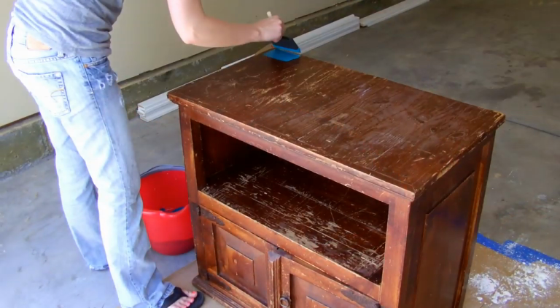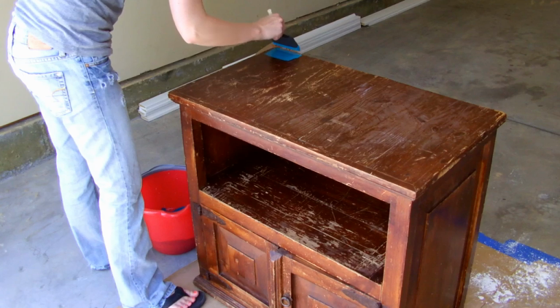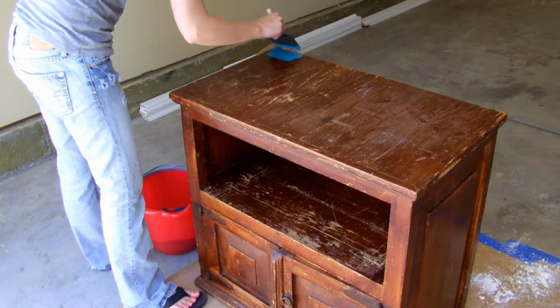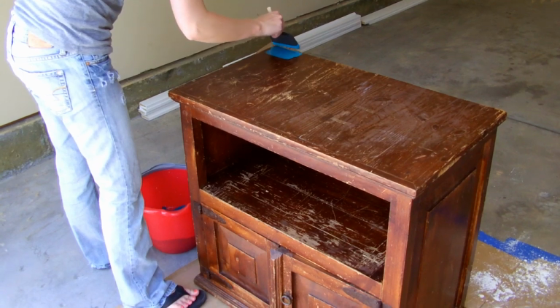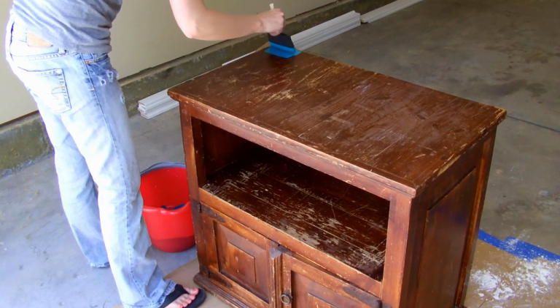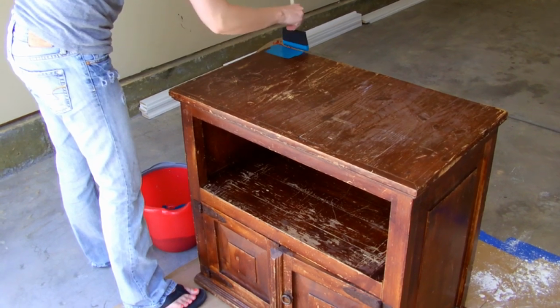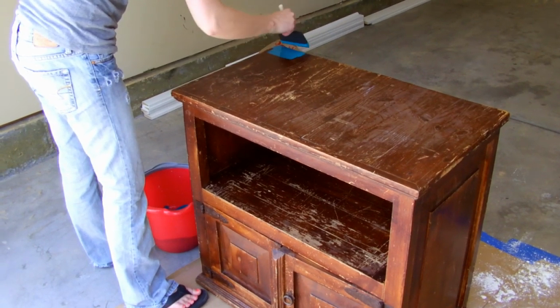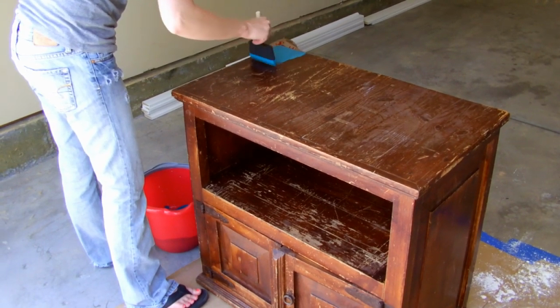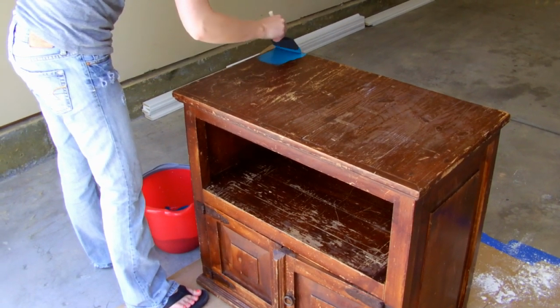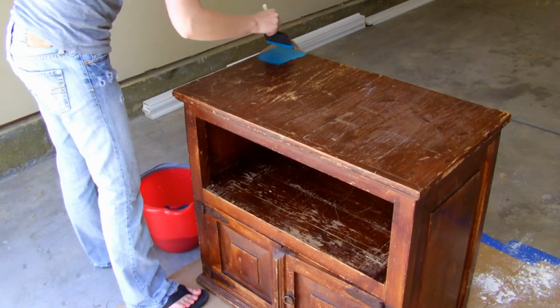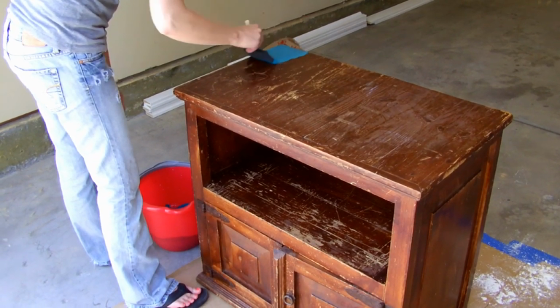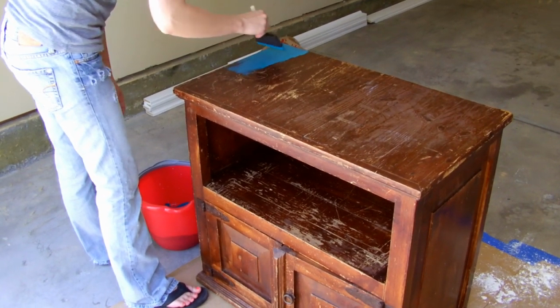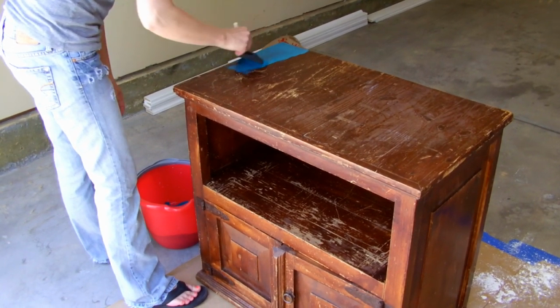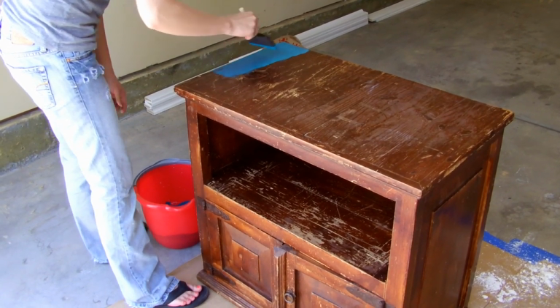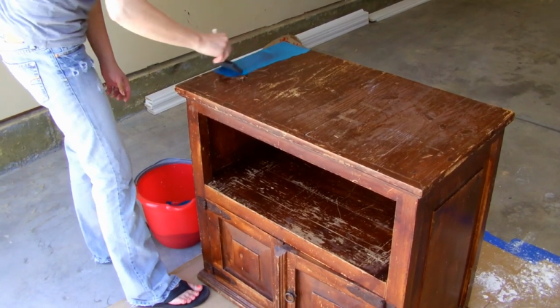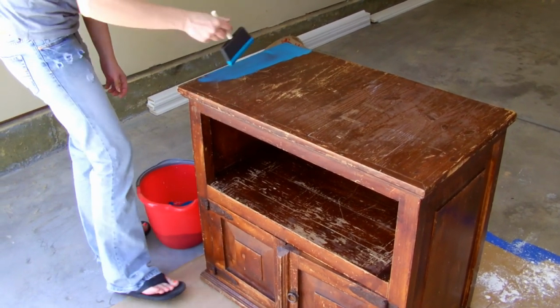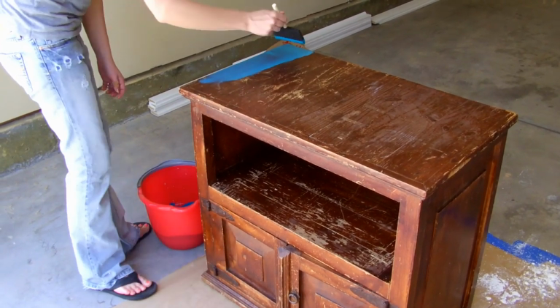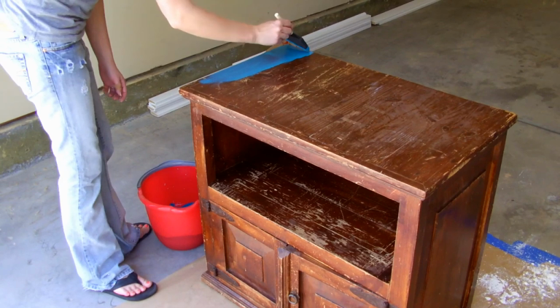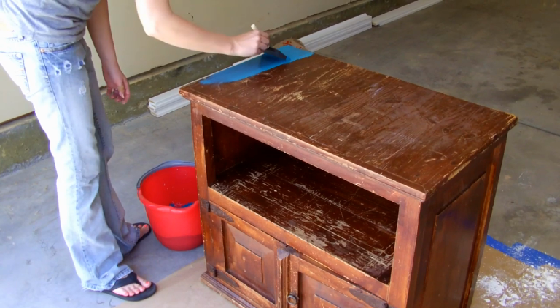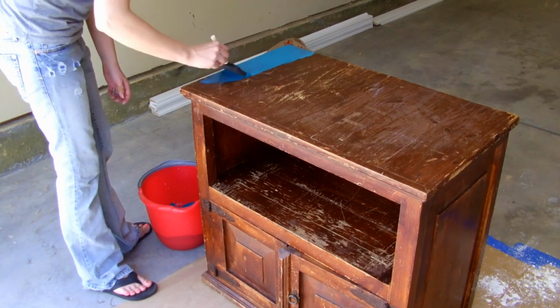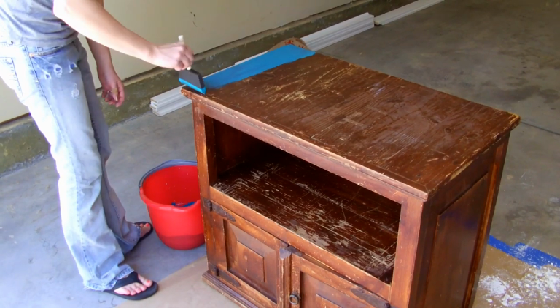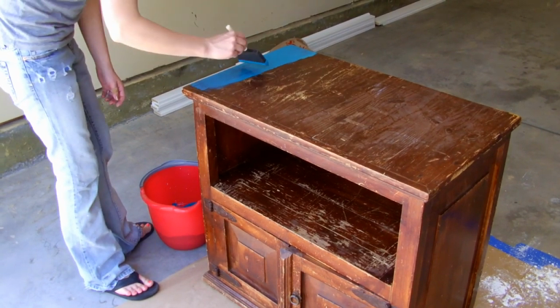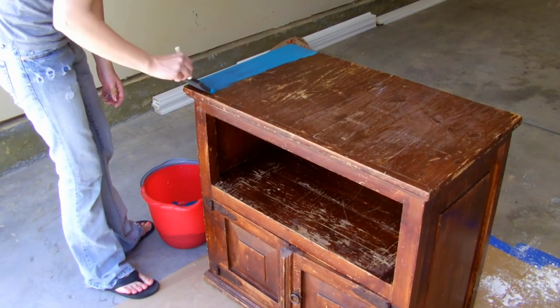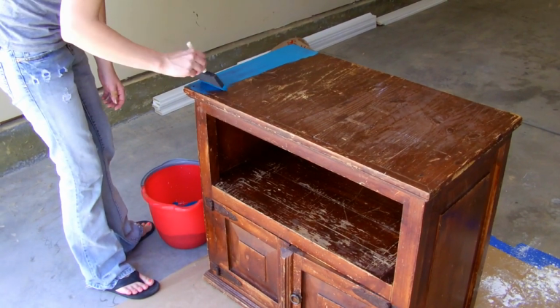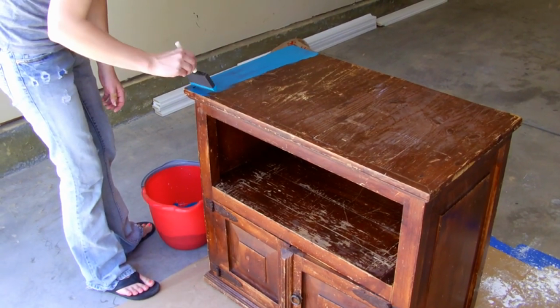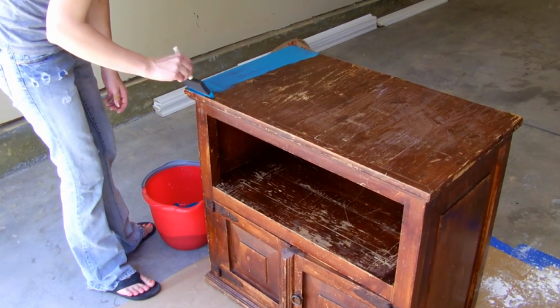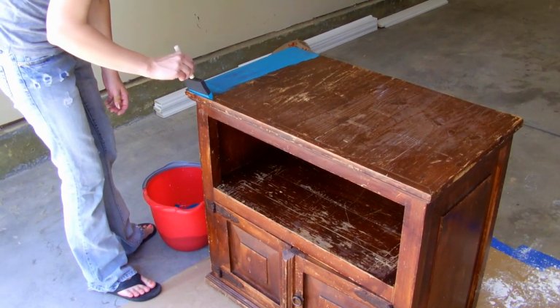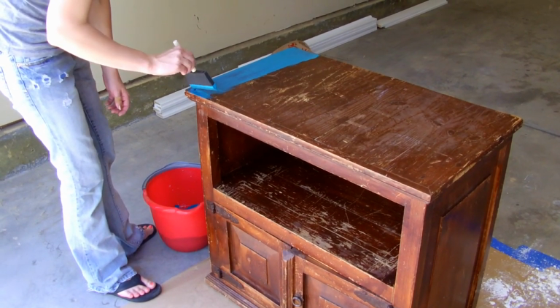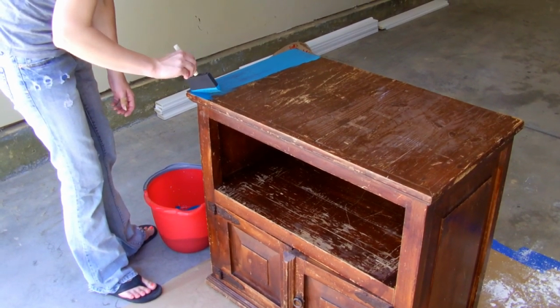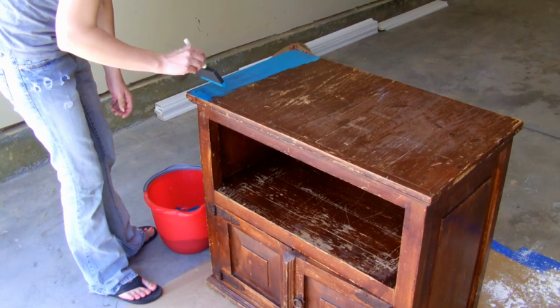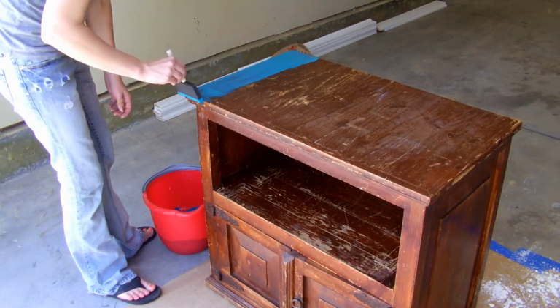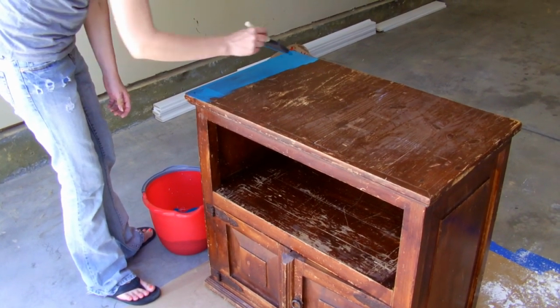Using a foam brush, start painting. We chose to do only 2 coats because we liked the antique look. By the time we finished the first coat, it was dry enough to start the second.